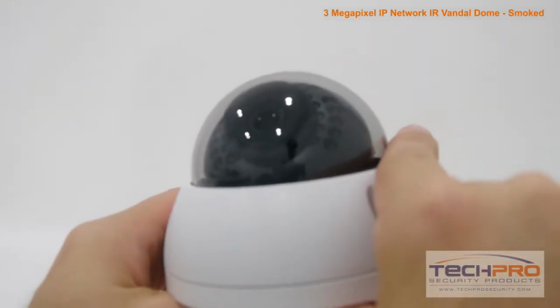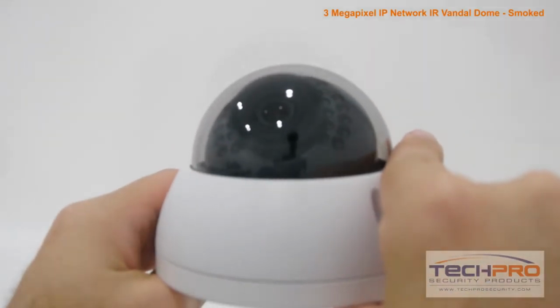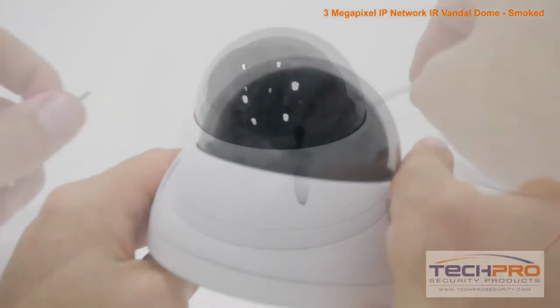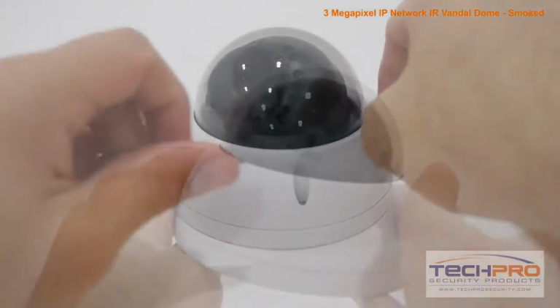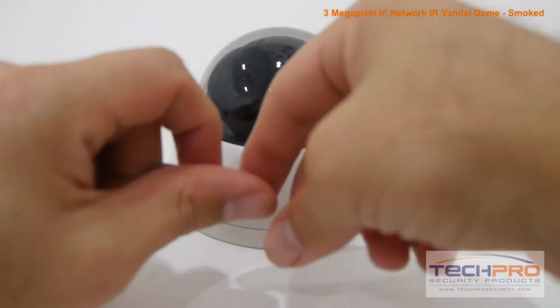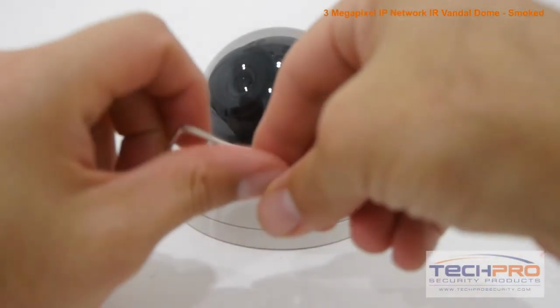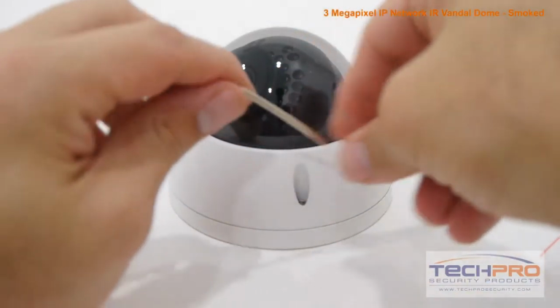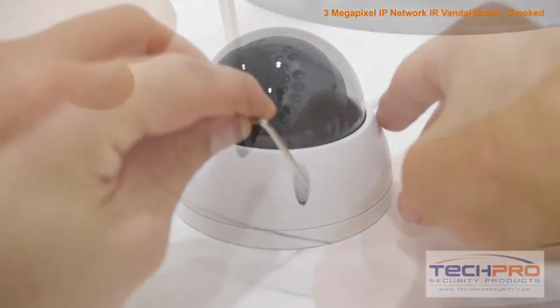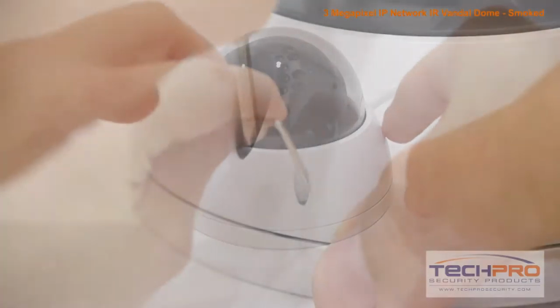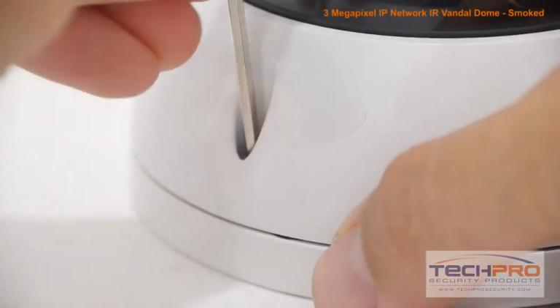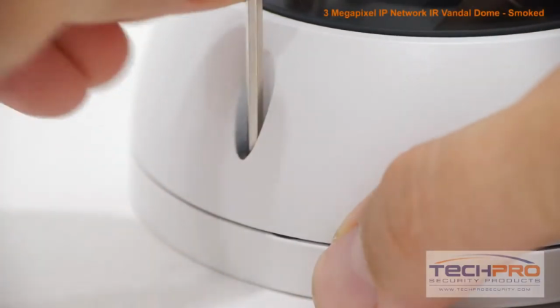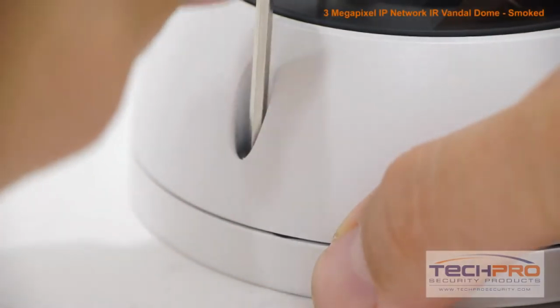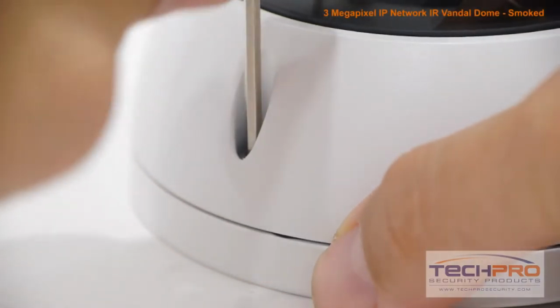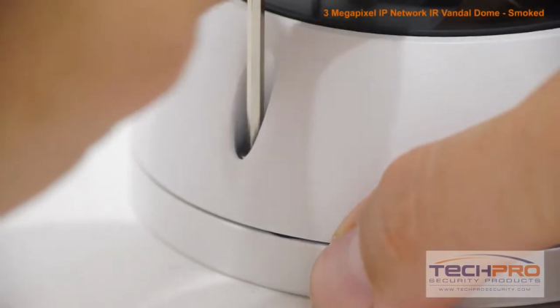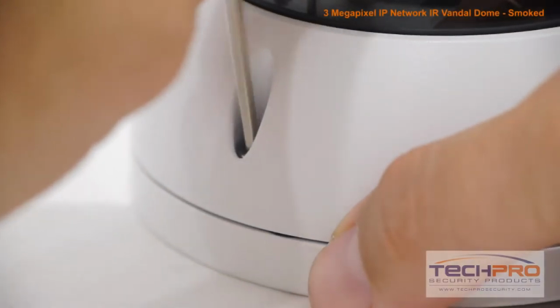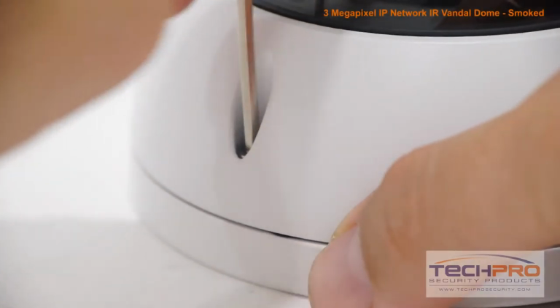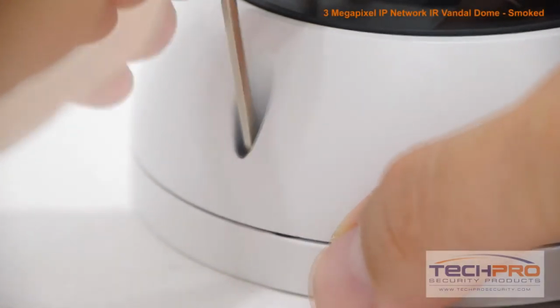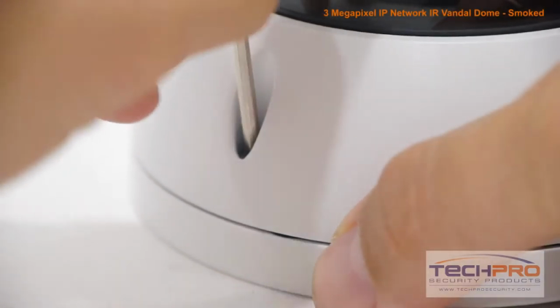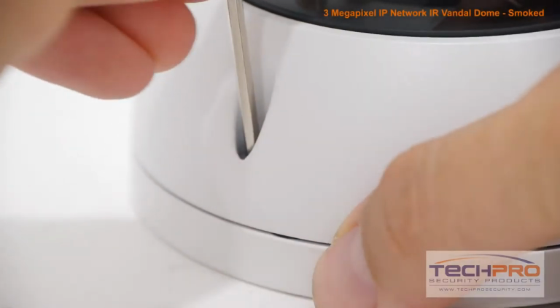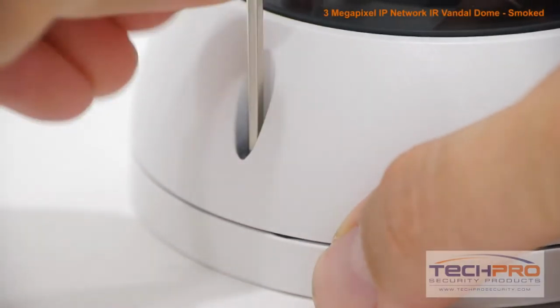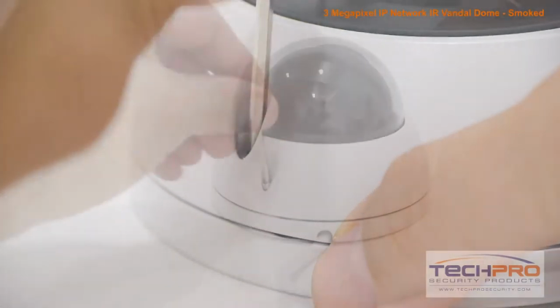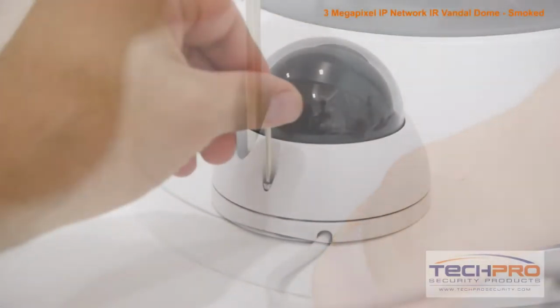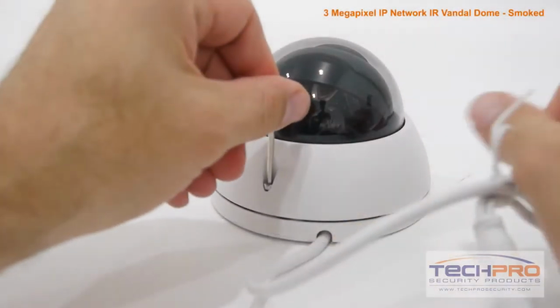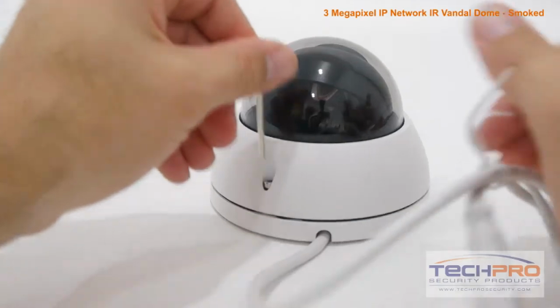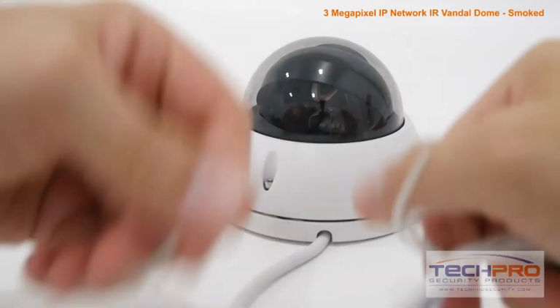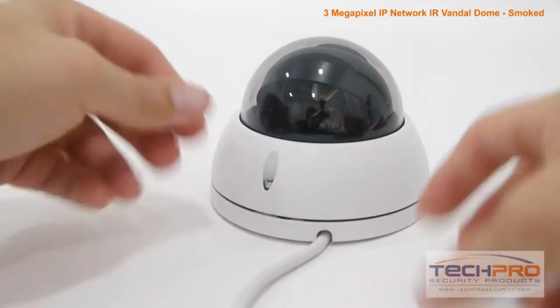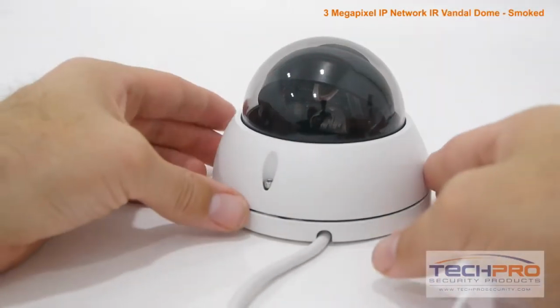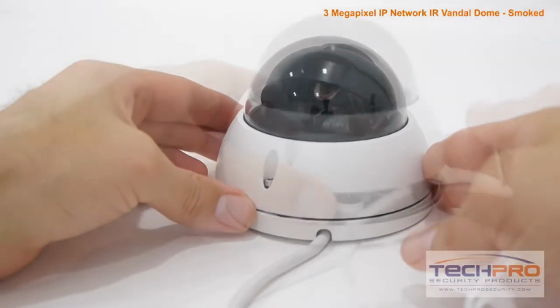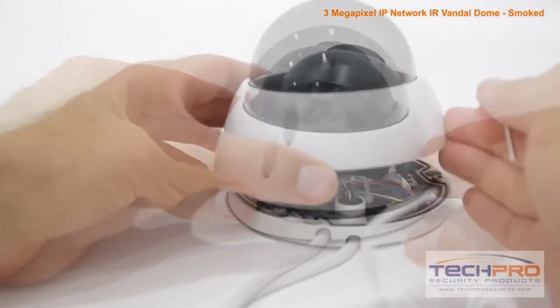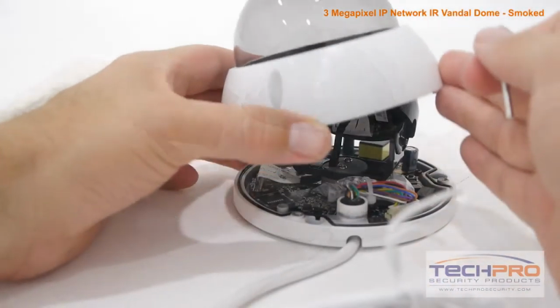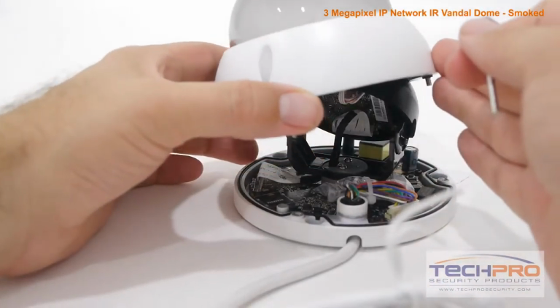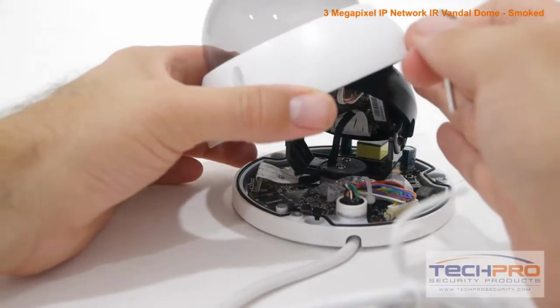It comes with a 1/3 inch CMOS image sensor, an infrared viewing distance of 100 feet in complete darkness, and a manually adjustable lens which can be accessed by carefully removing the dome with the allen wrench included.